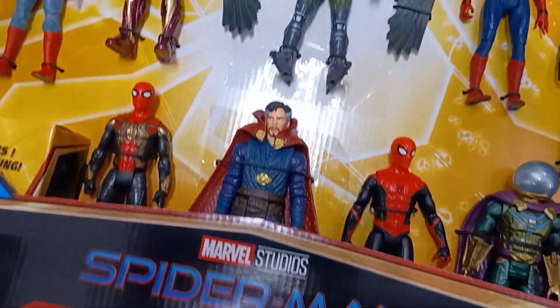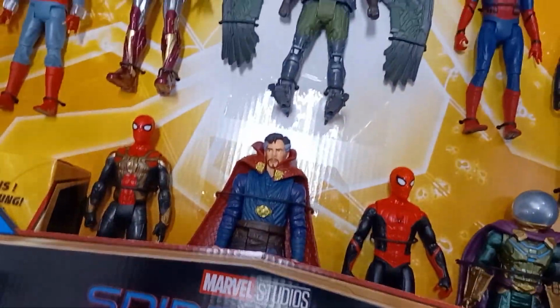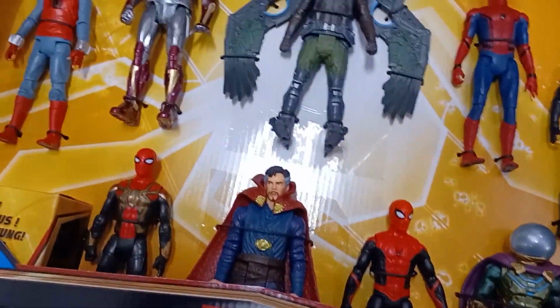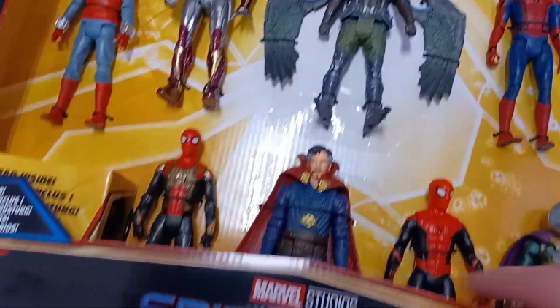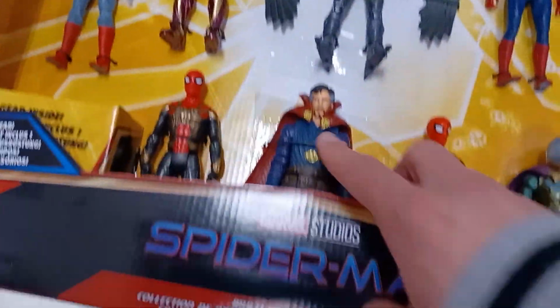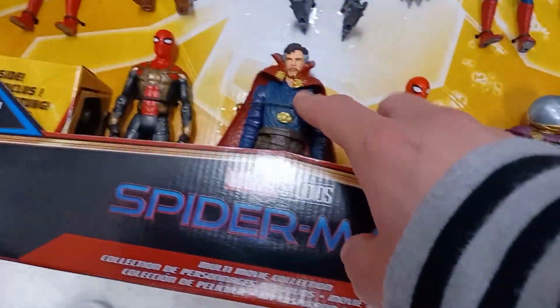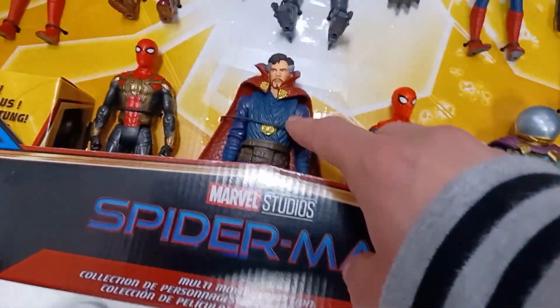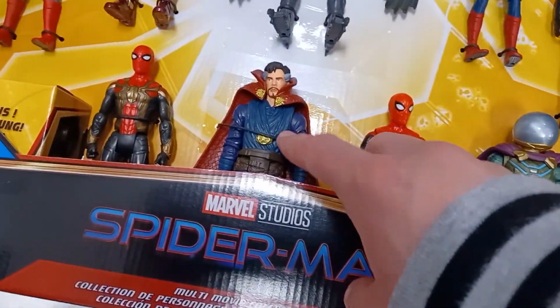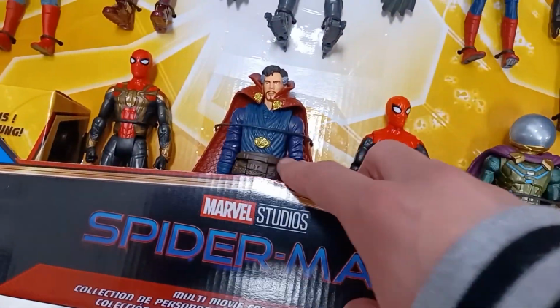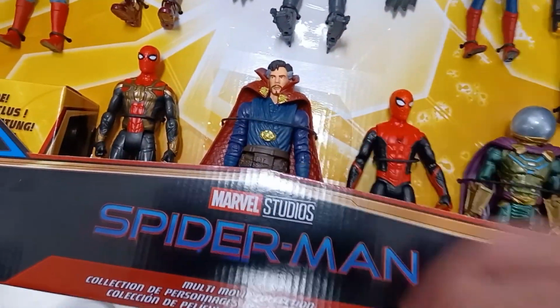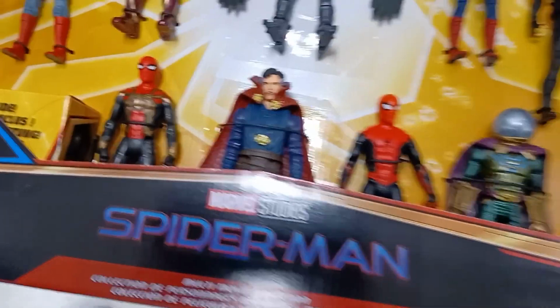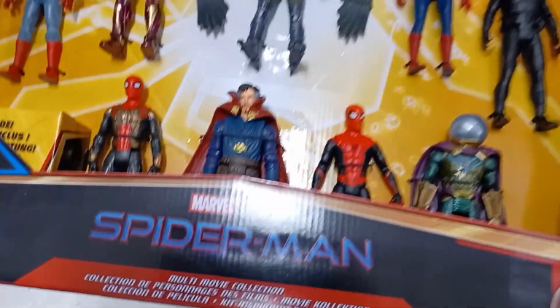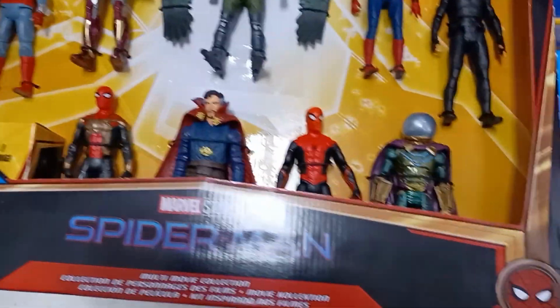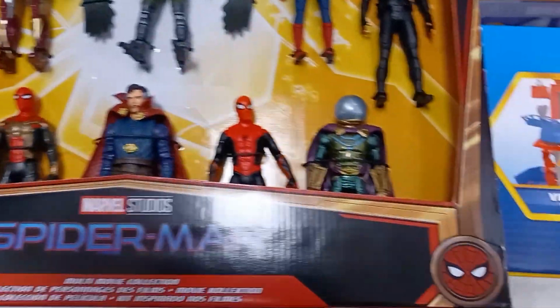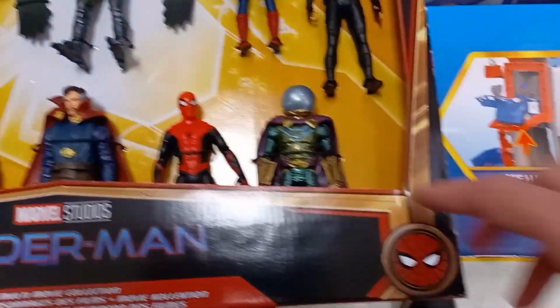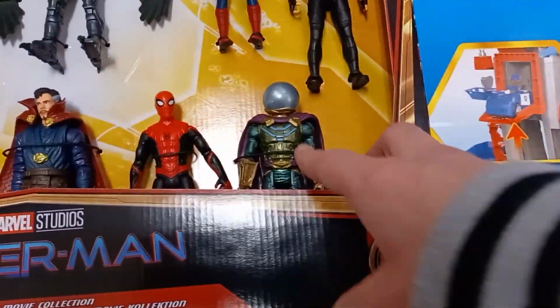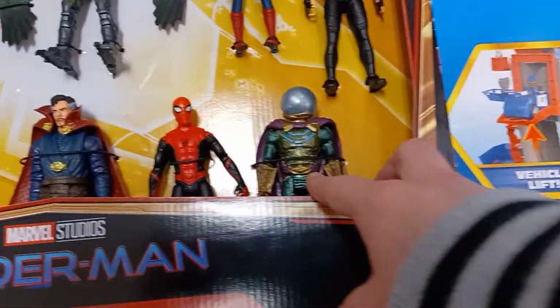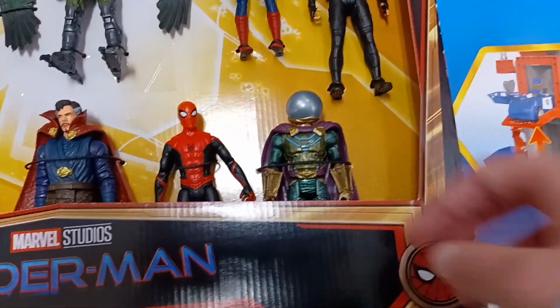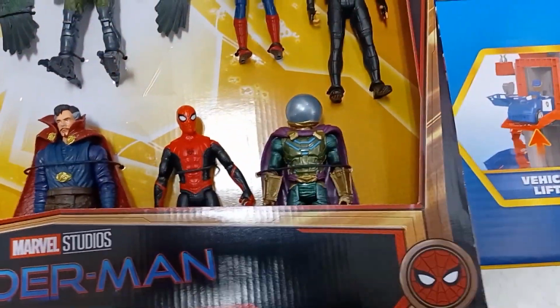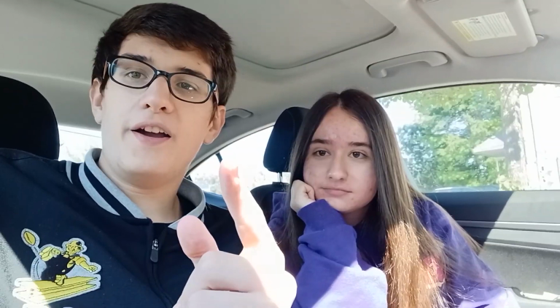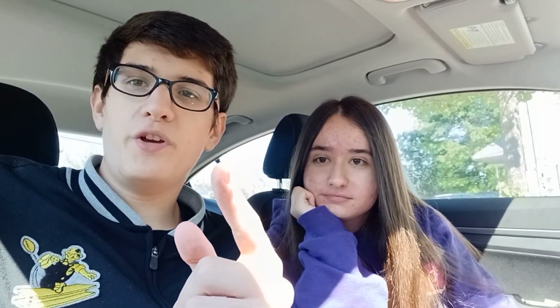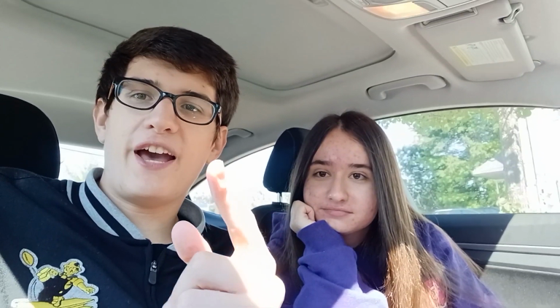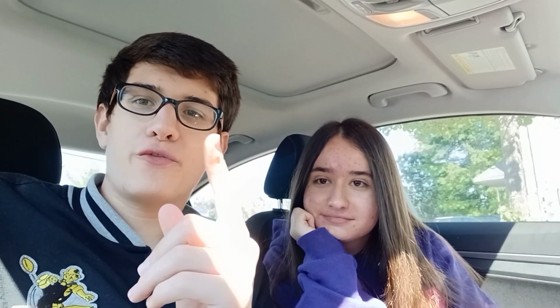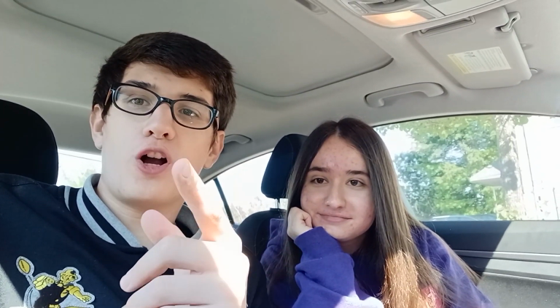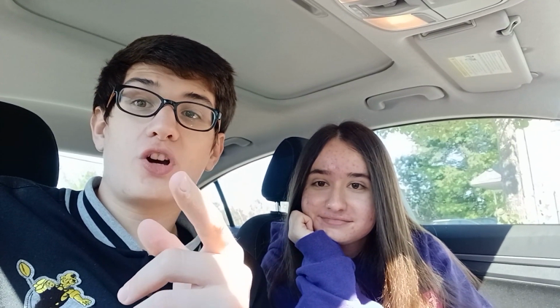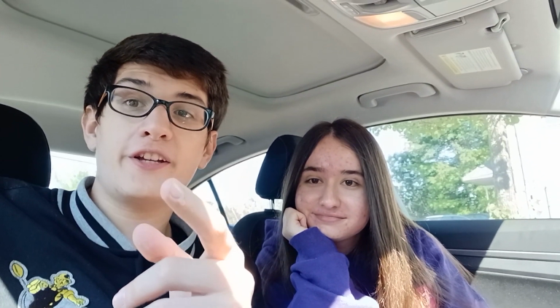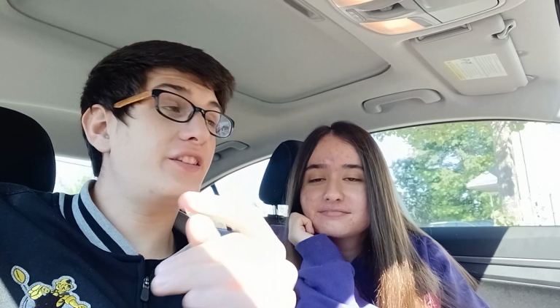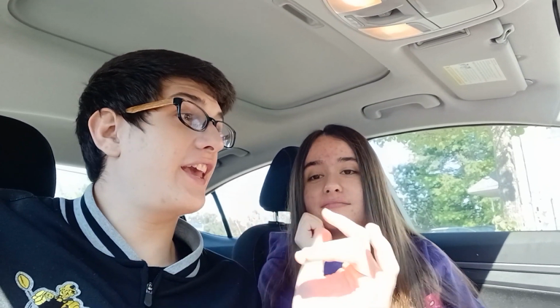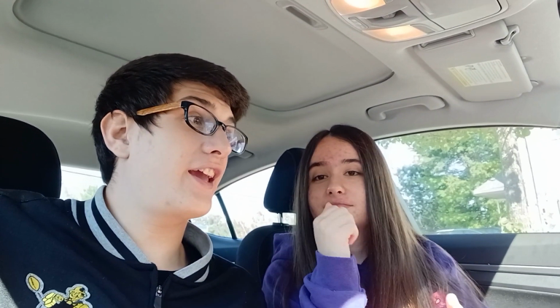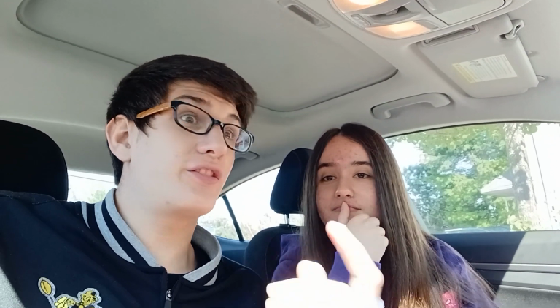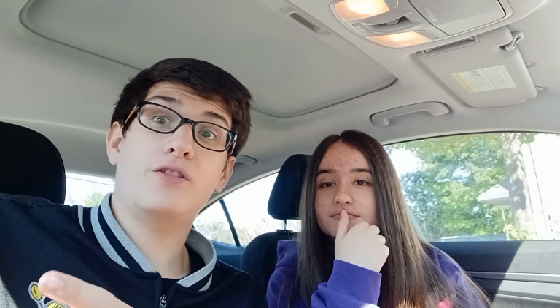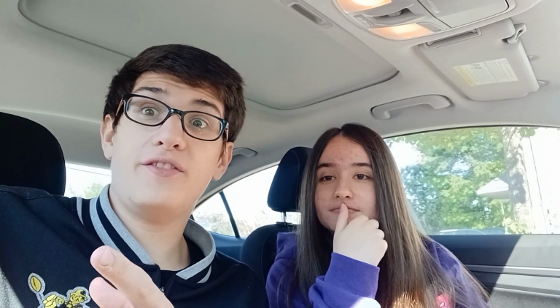Look at this real quick — Spider-Man villains. Mysterio — it says it's from both Homecoming and Far From Home. I like Doctor Strange and Mysterio.